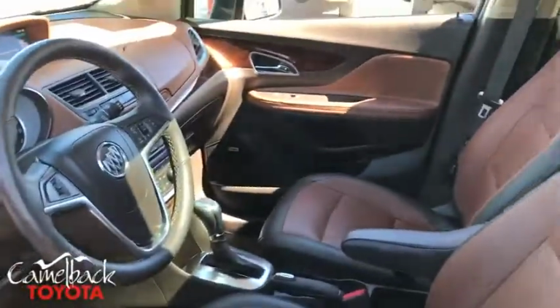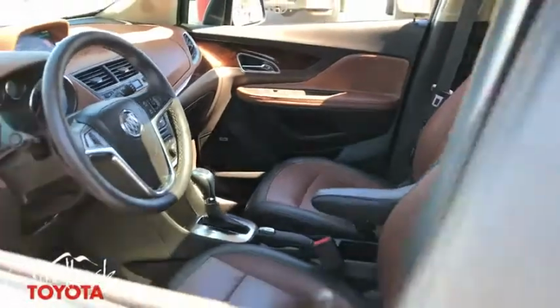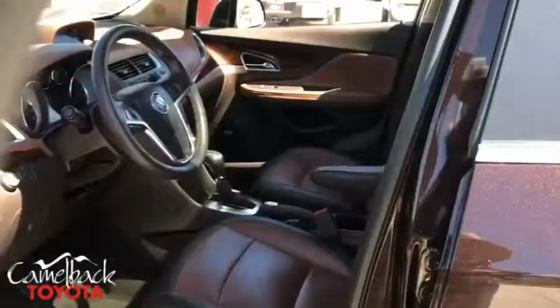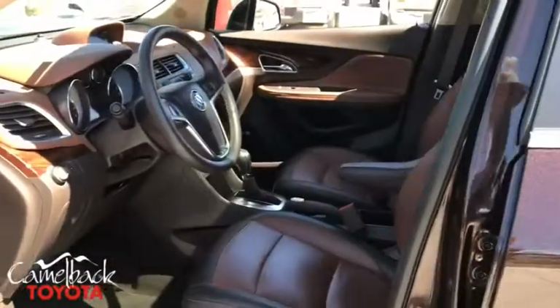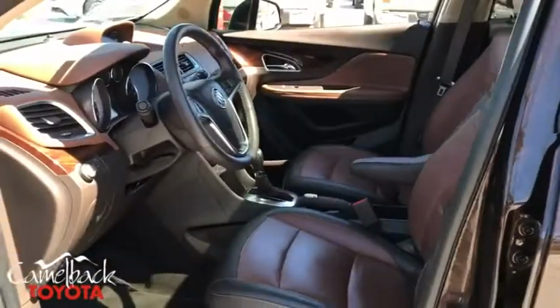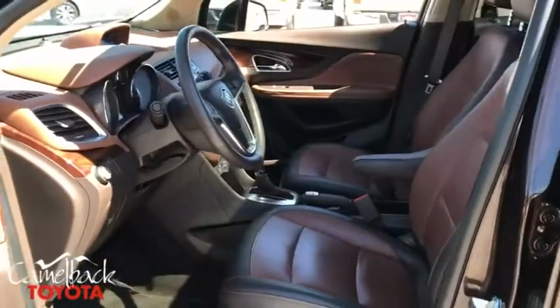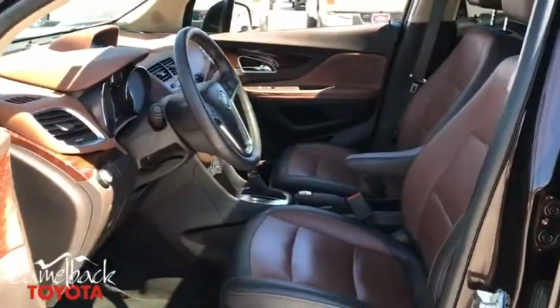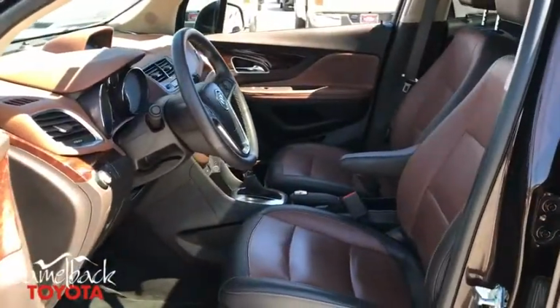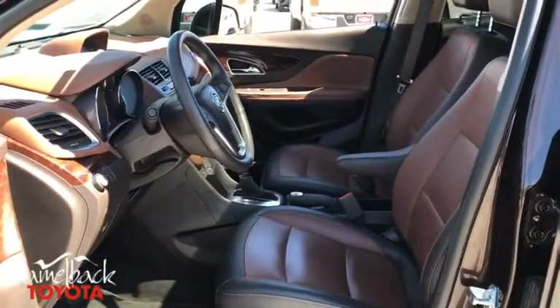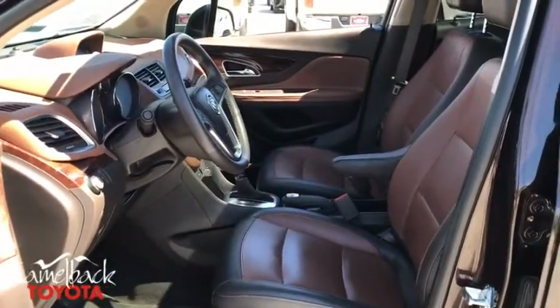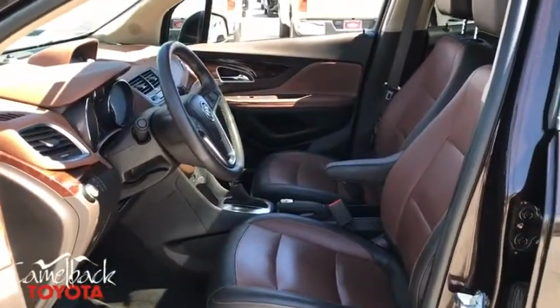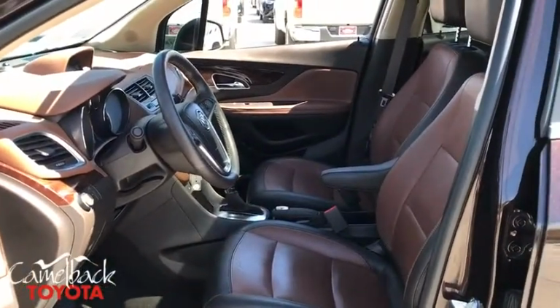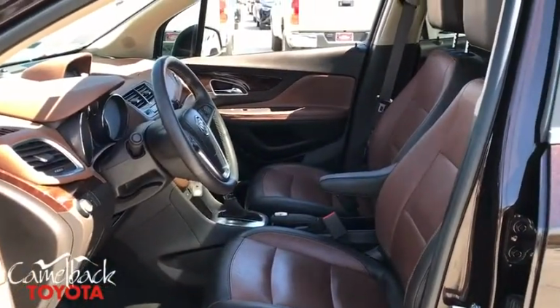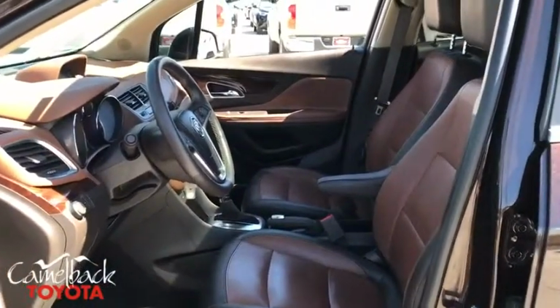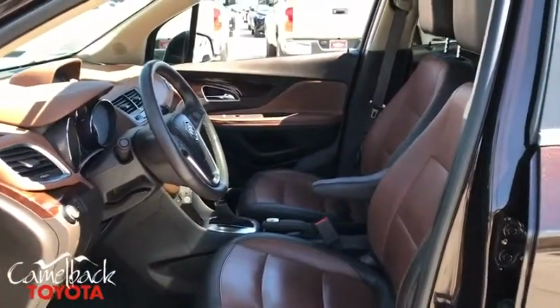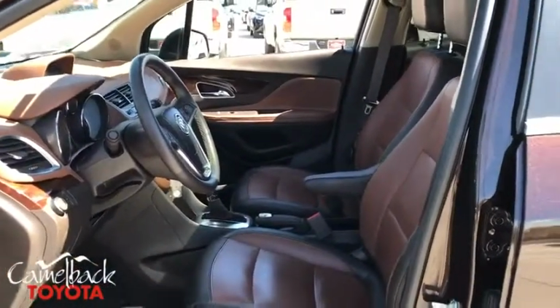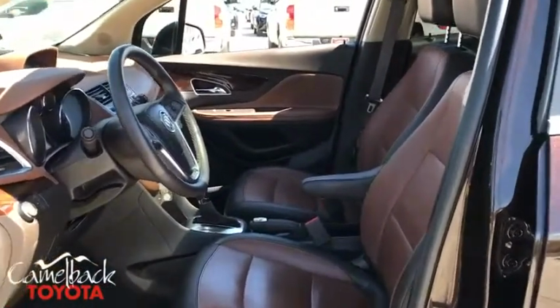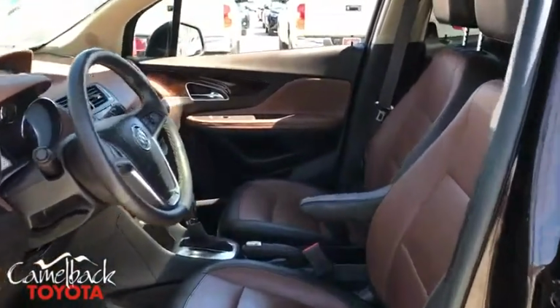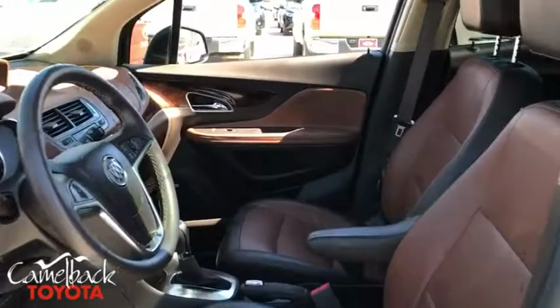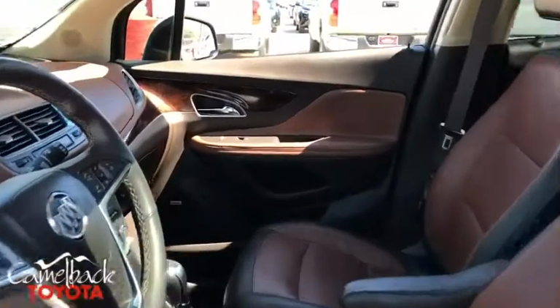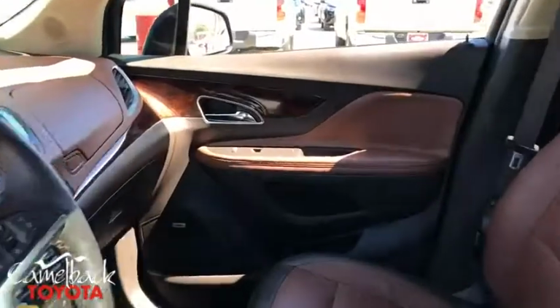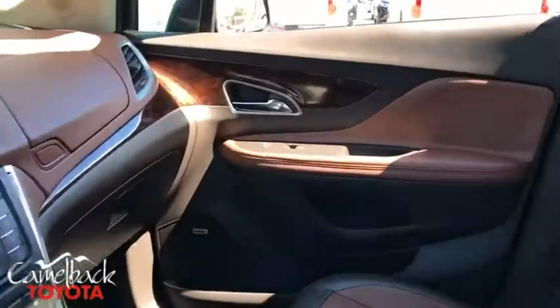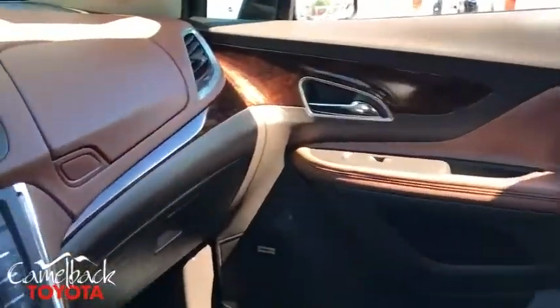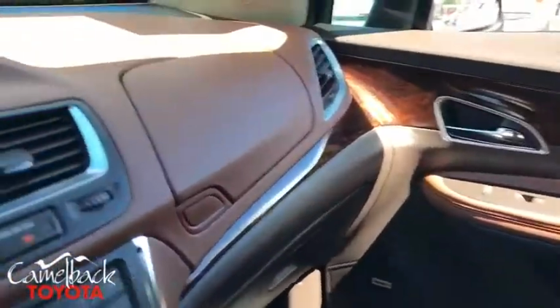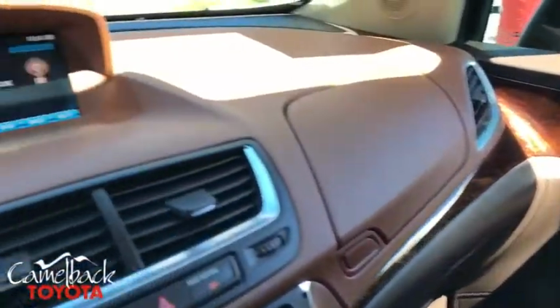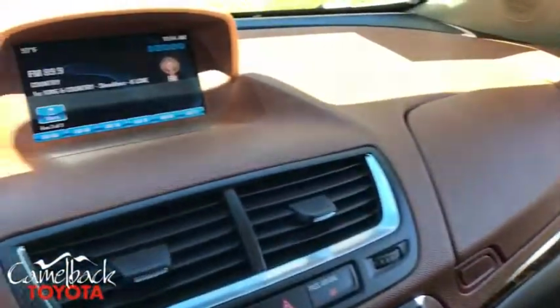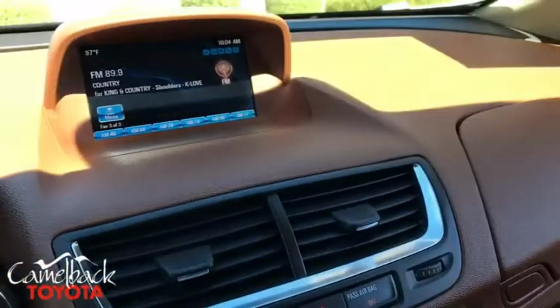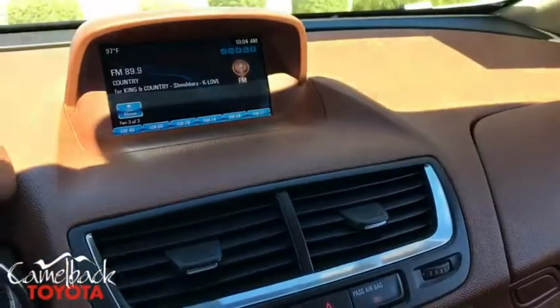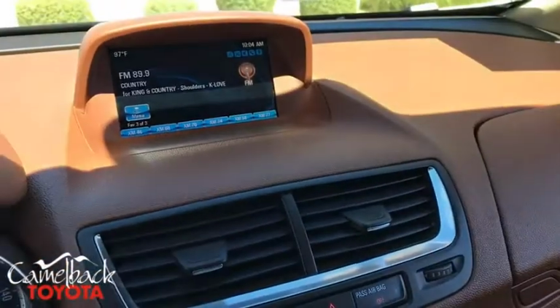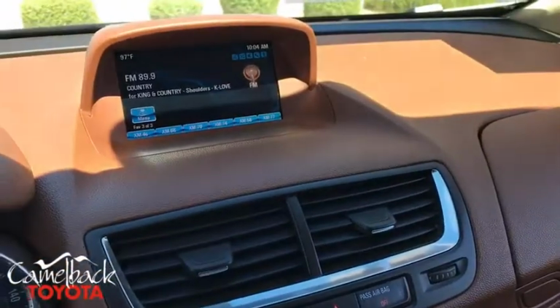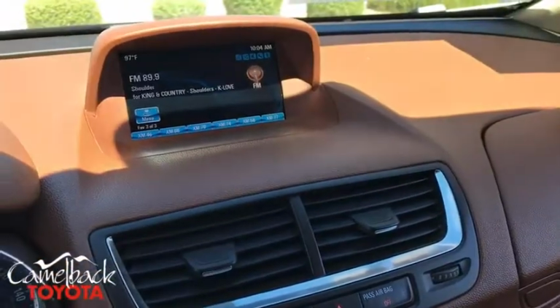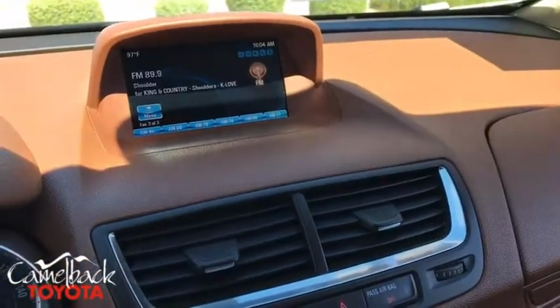CD player, security system, compass, power windows, heated steering wheel, rear window defroster, trip computer, heated front driver and passenger seats.